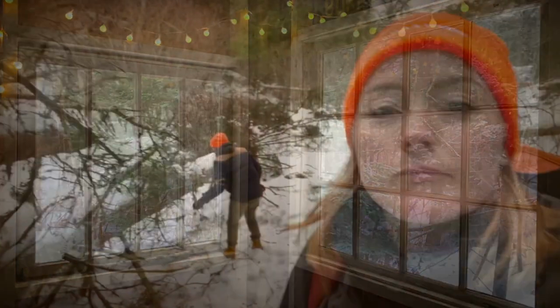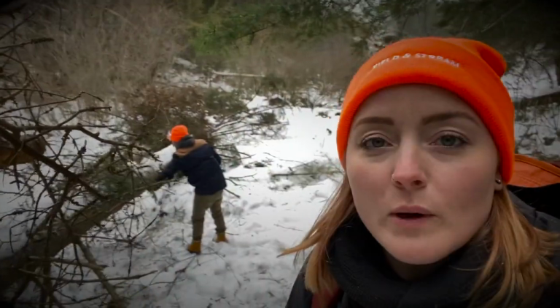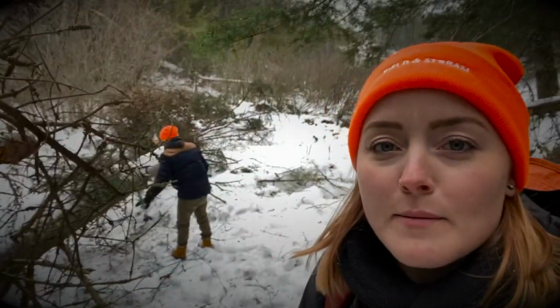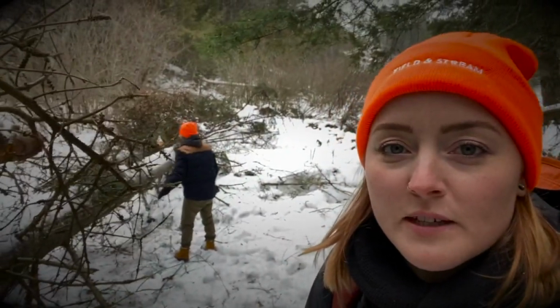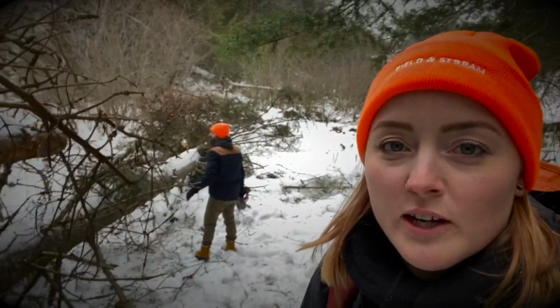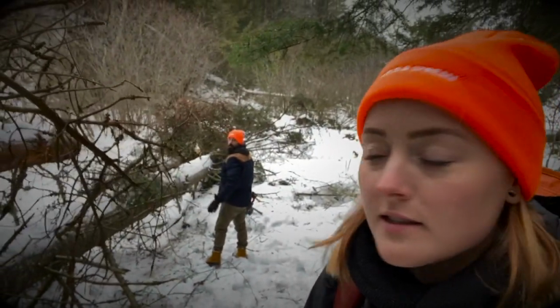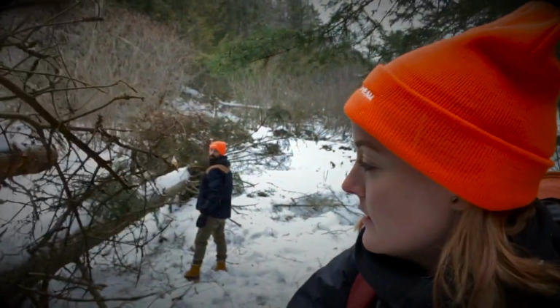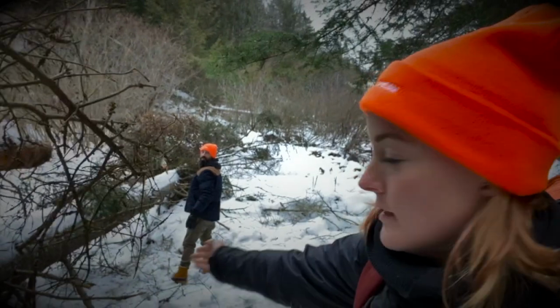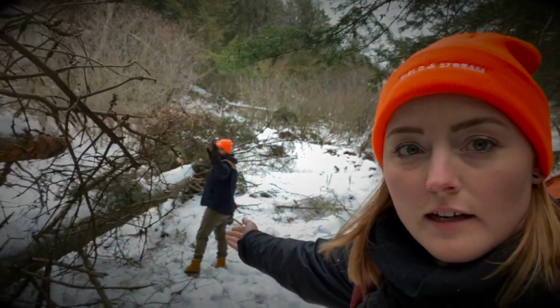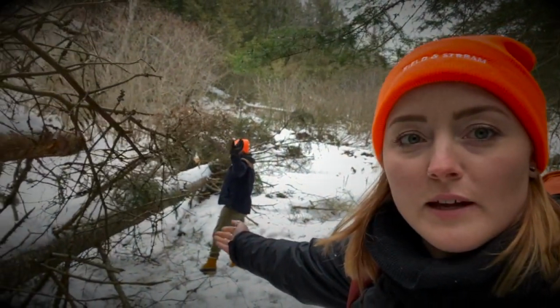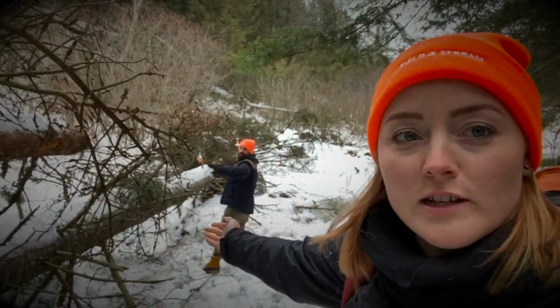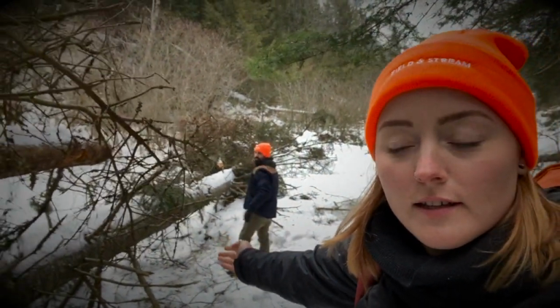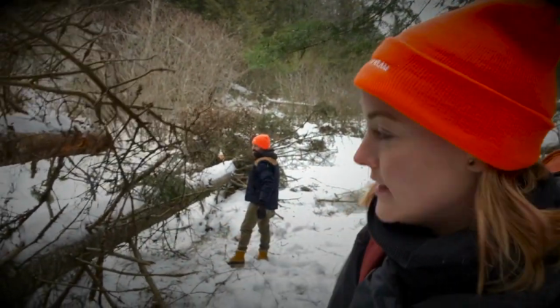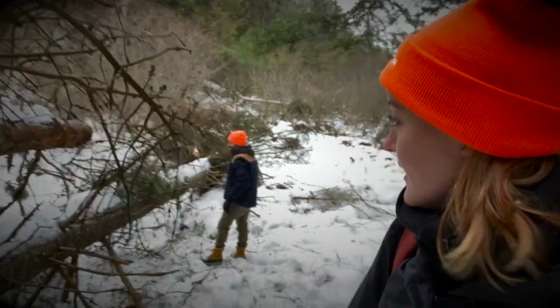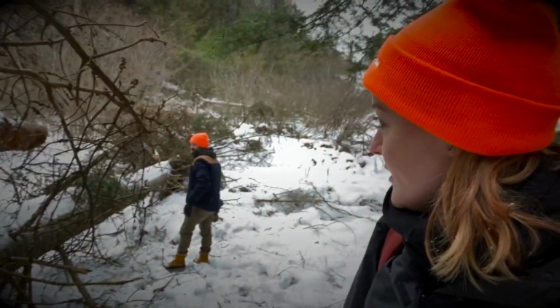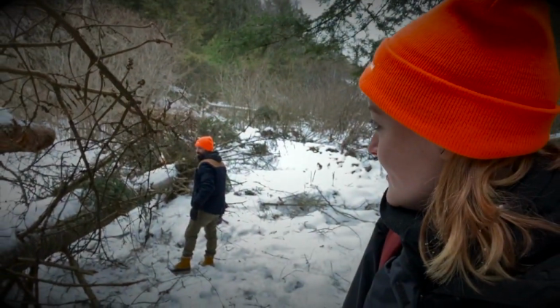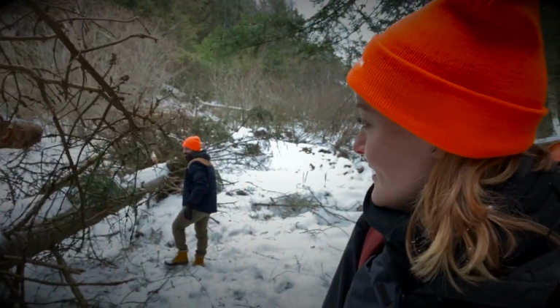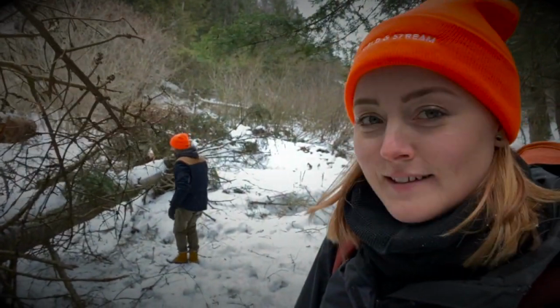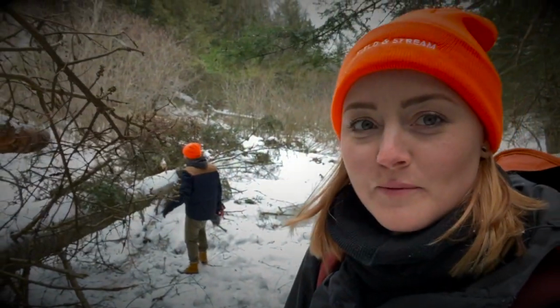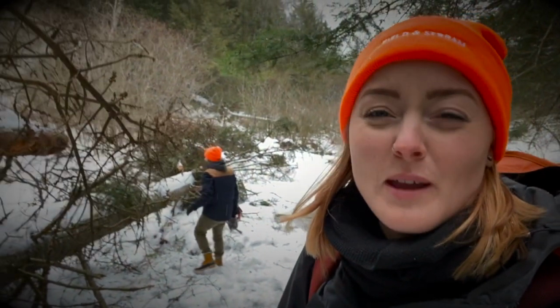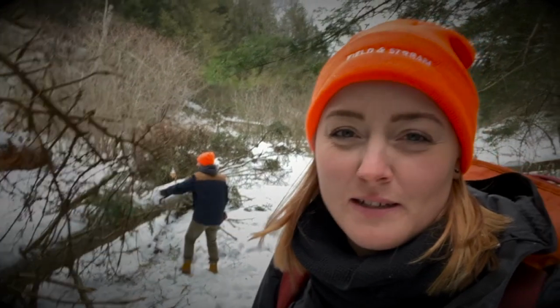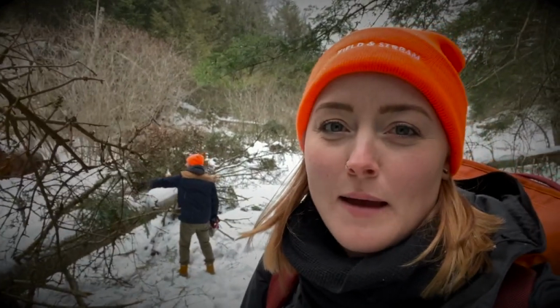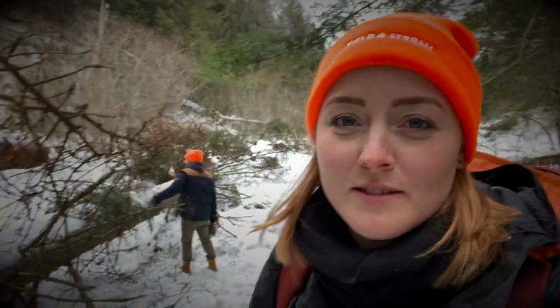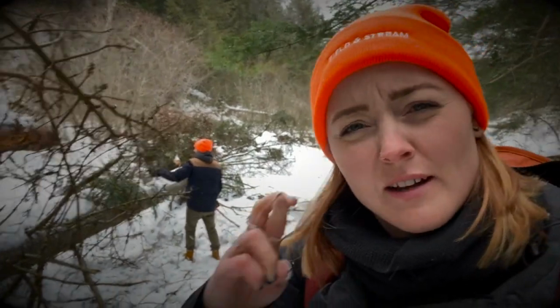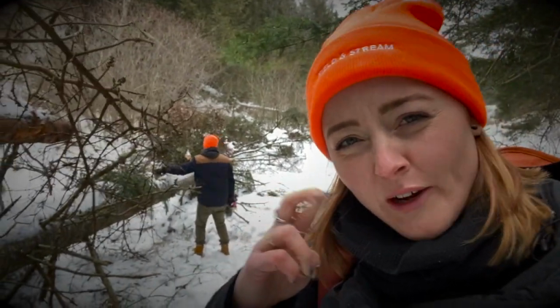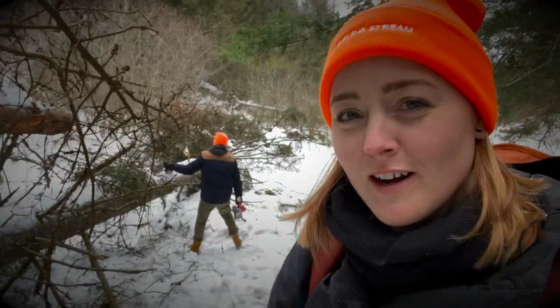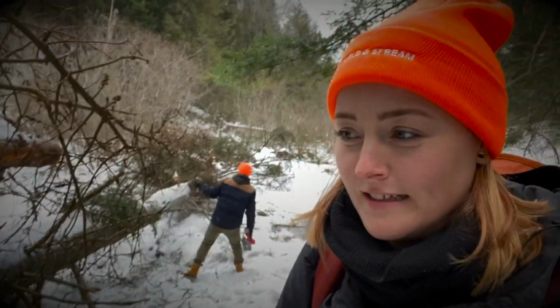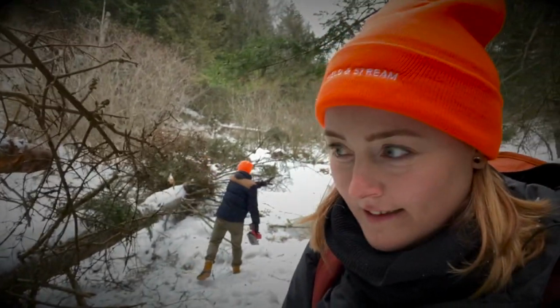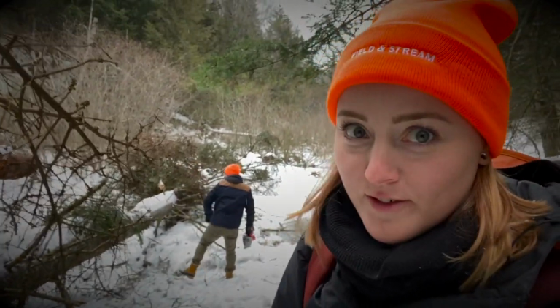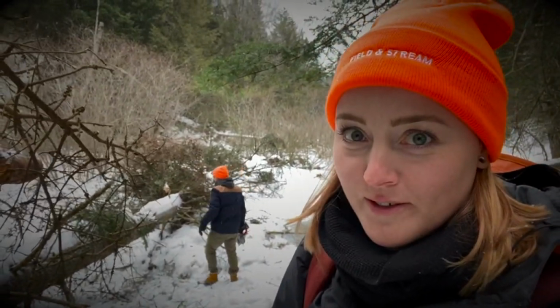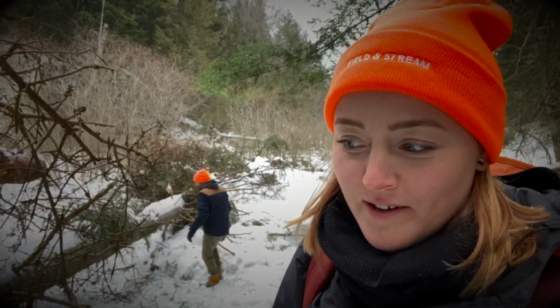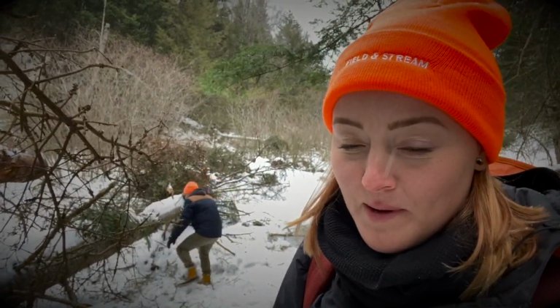Quick cabin update for you guys — got some downed trees, taking care of it. Hope we haven't made it to the cabin yet, so fingers crossed there's none there as well.